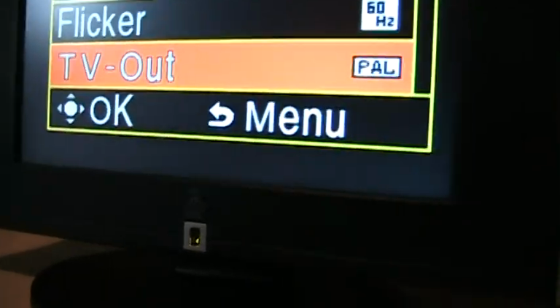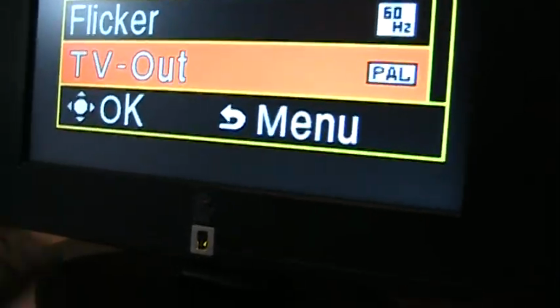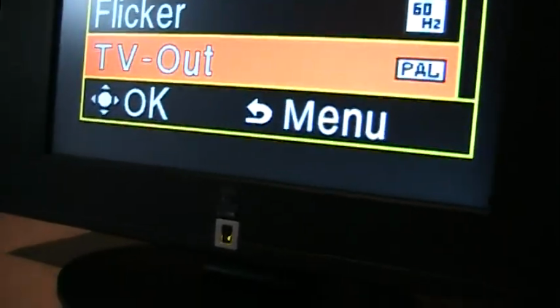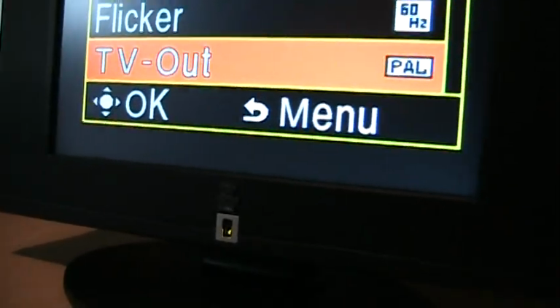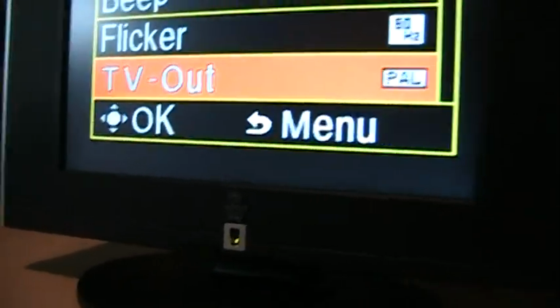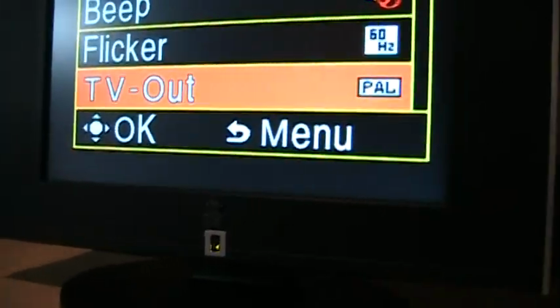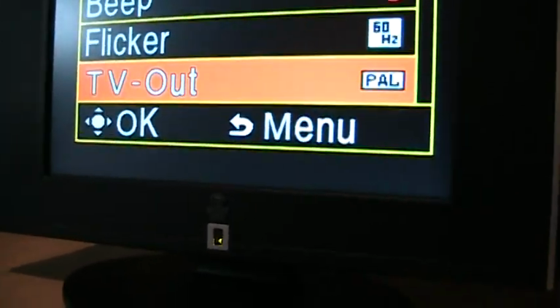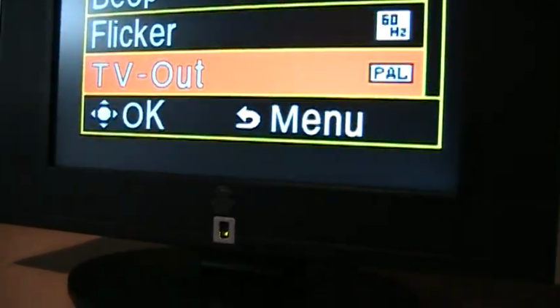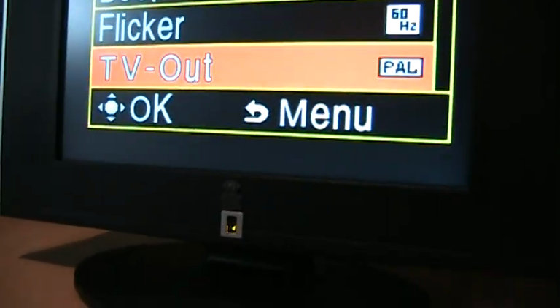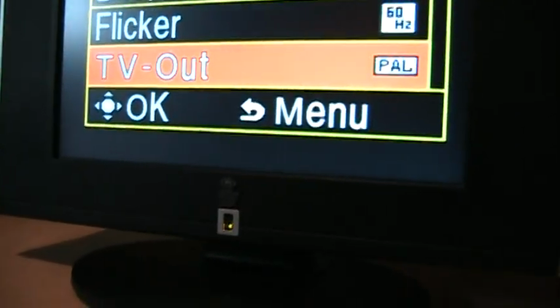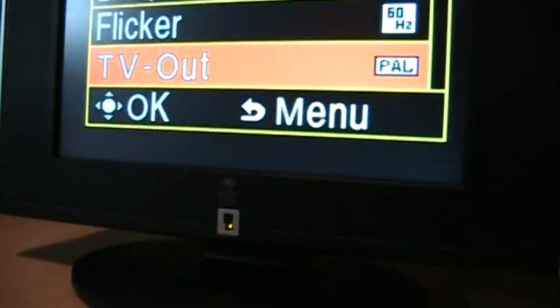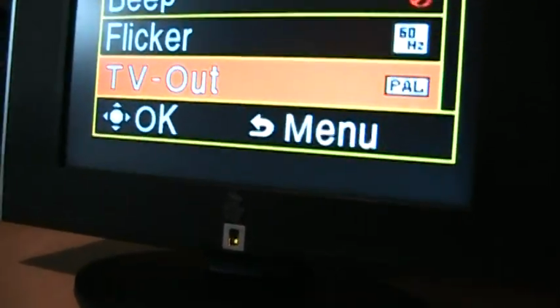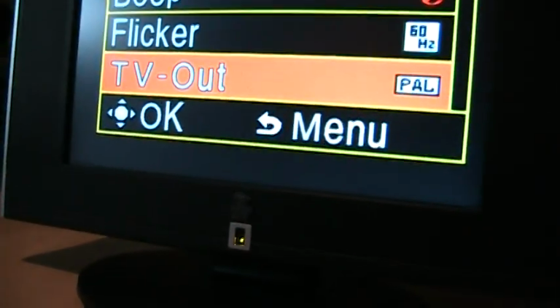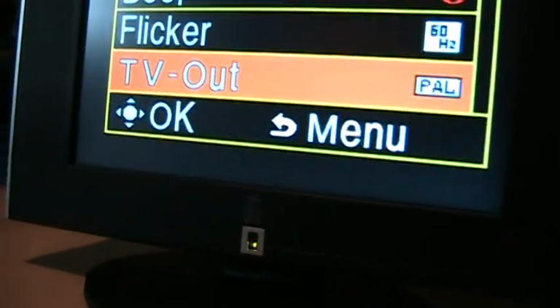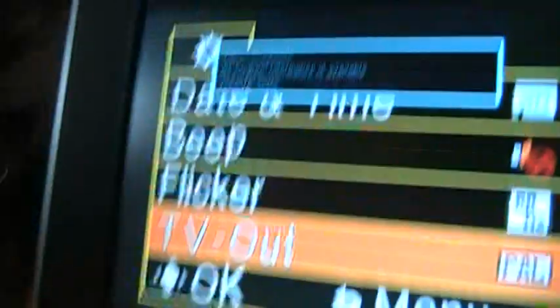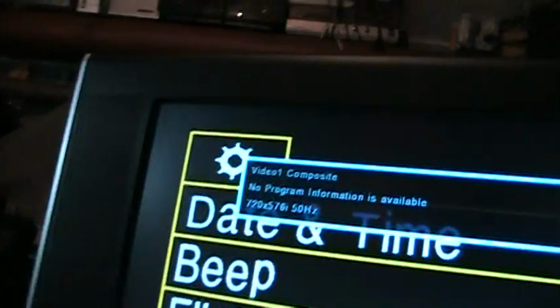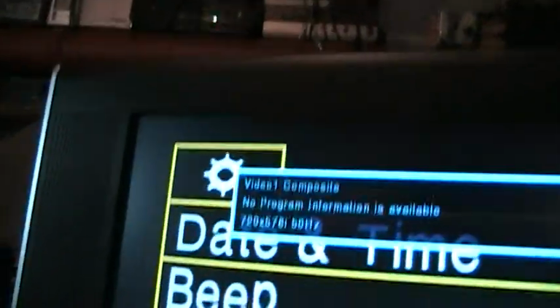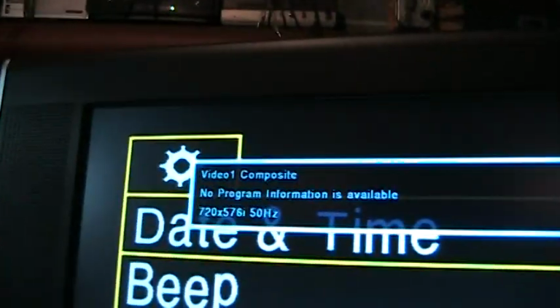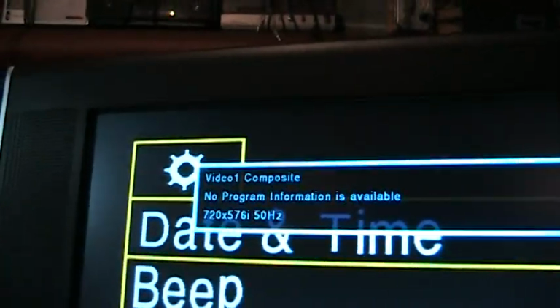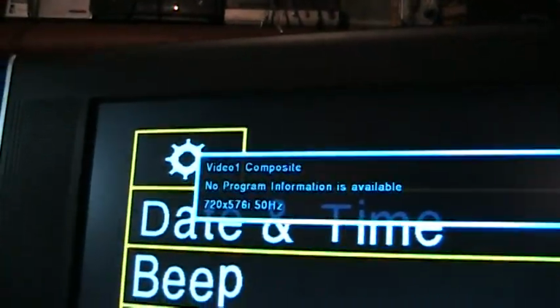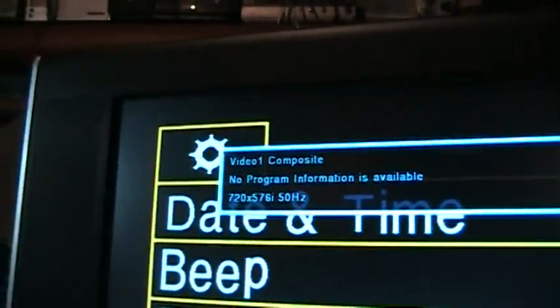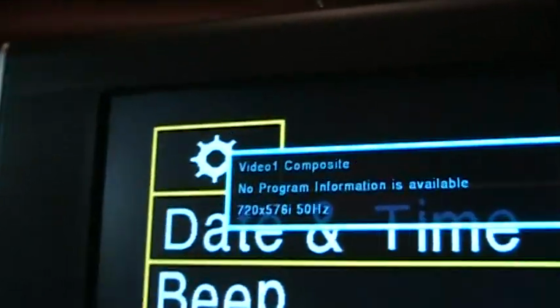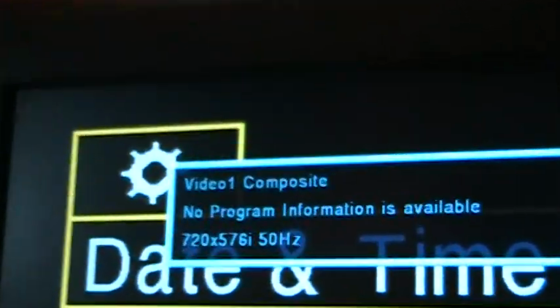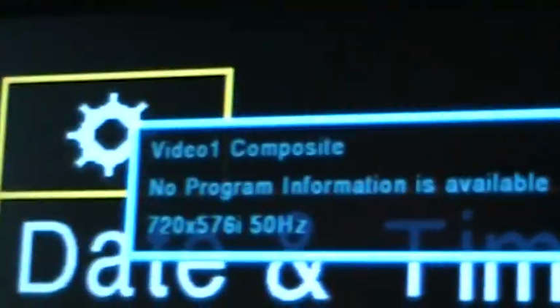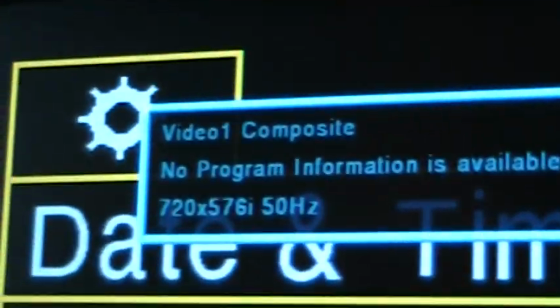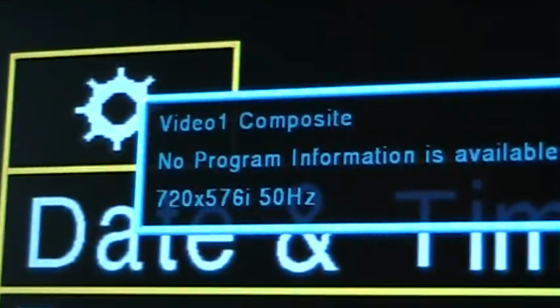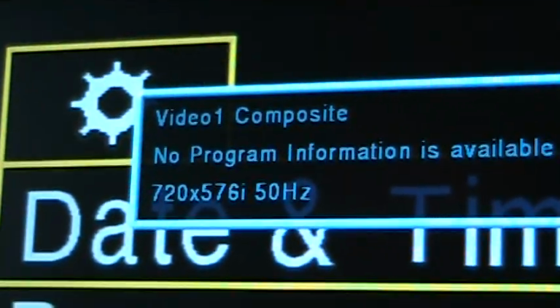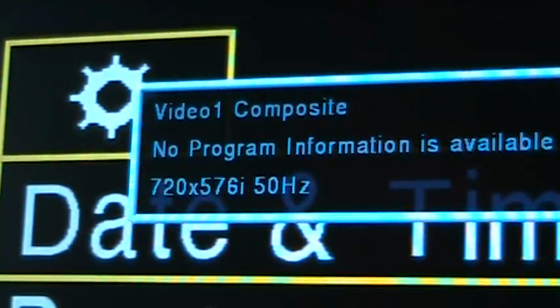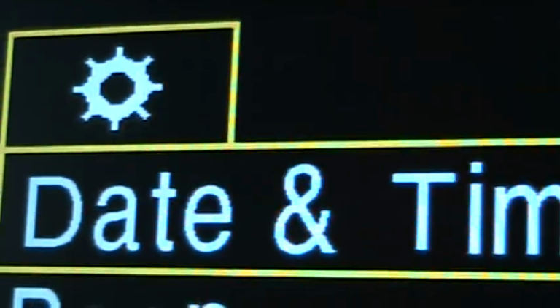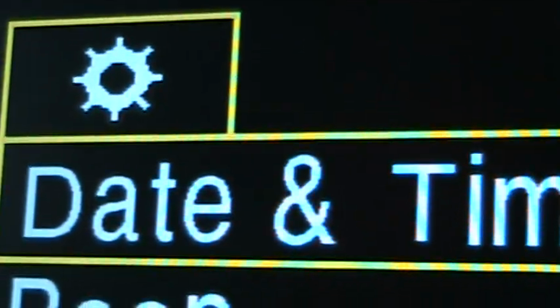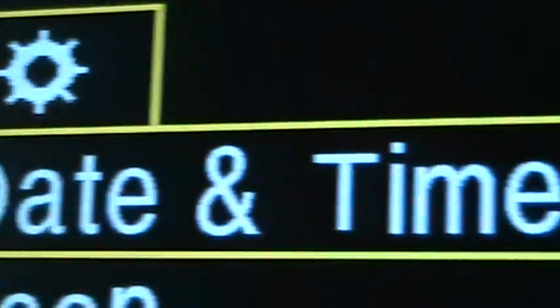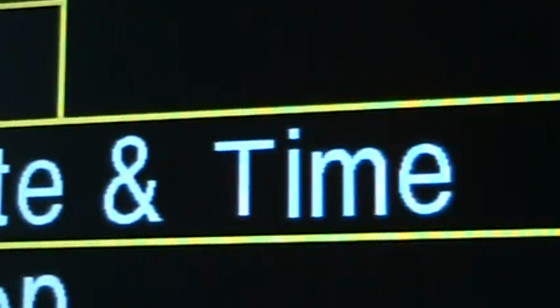Let's see if the information display shows anything. See? It reads 576i 50 Hertz, confirming it's receiving the PAL signal correctly.